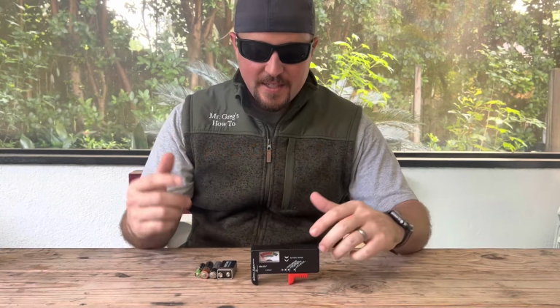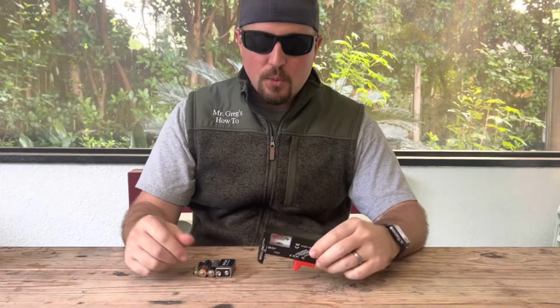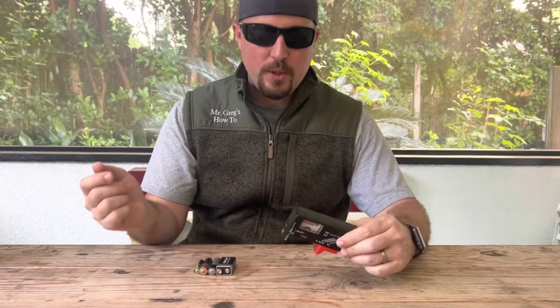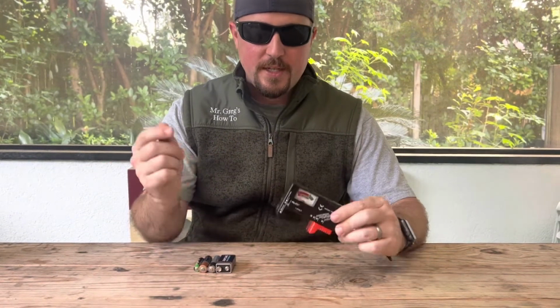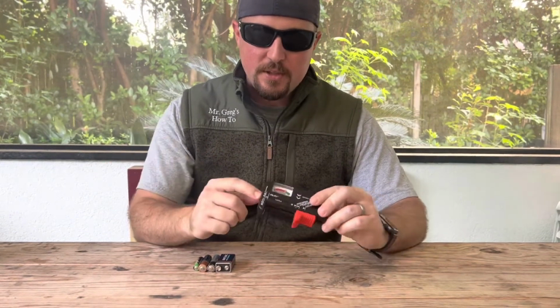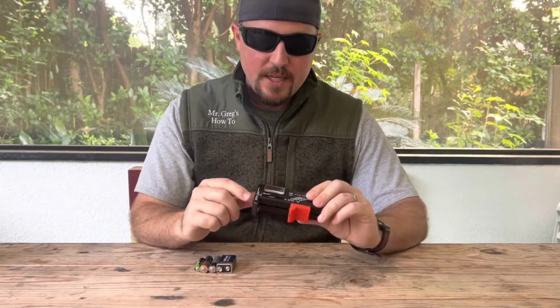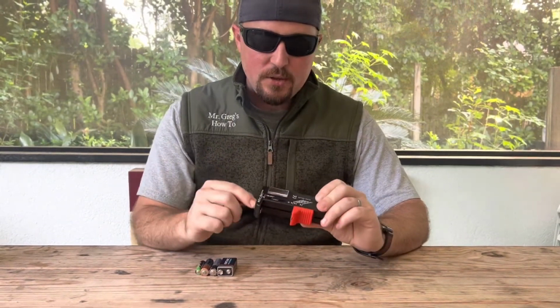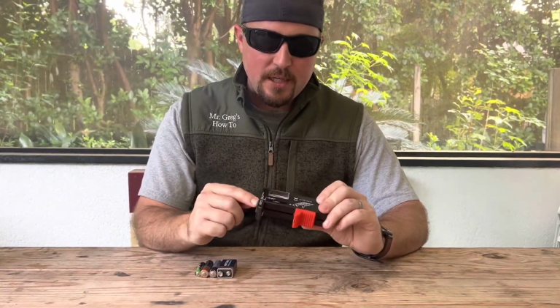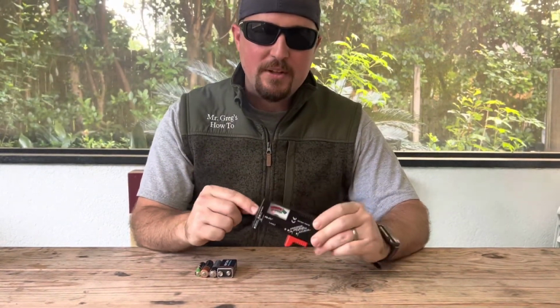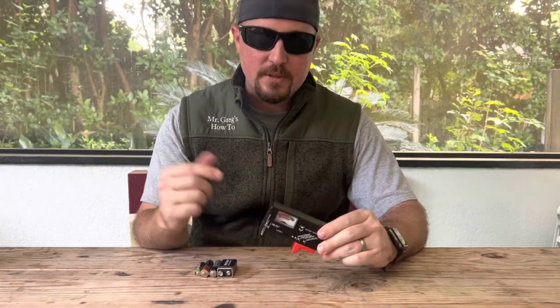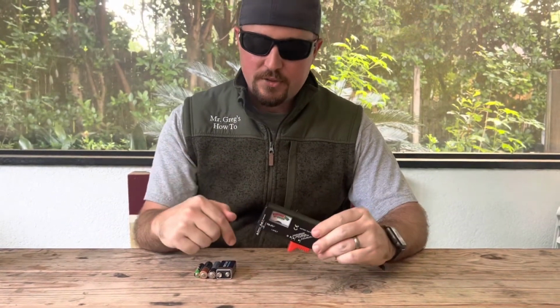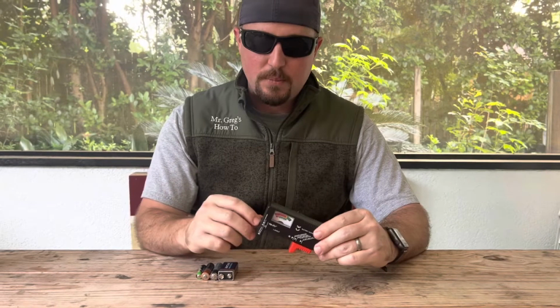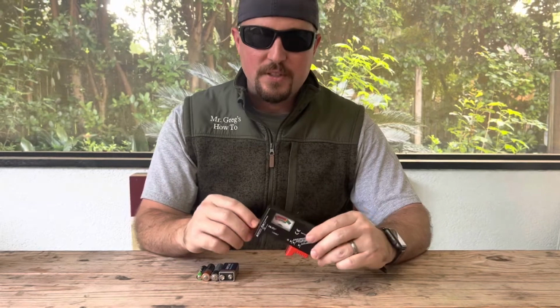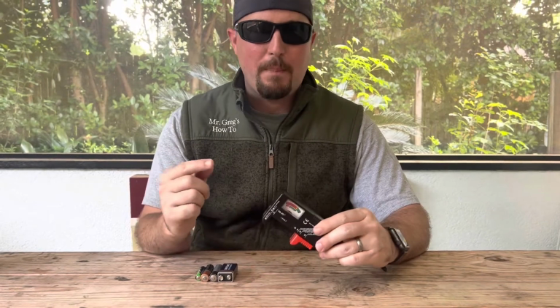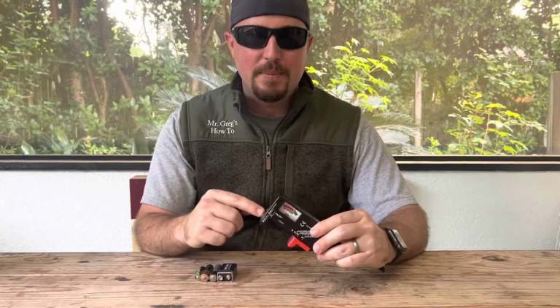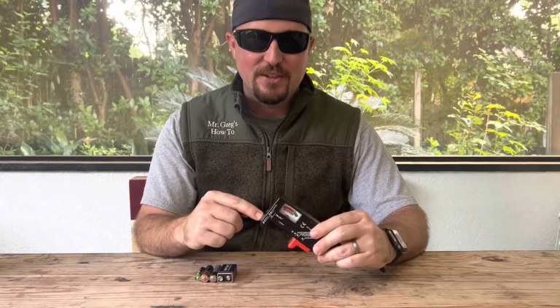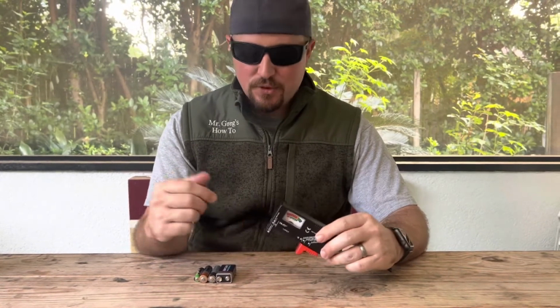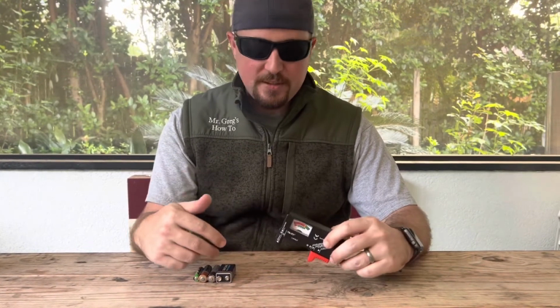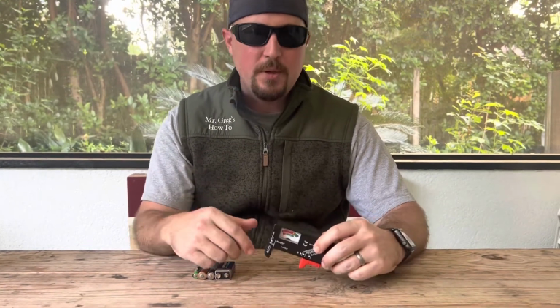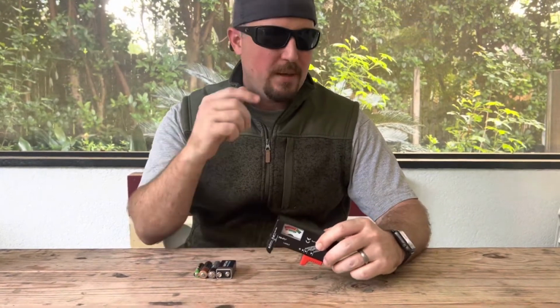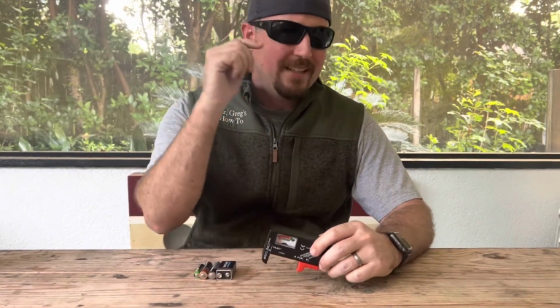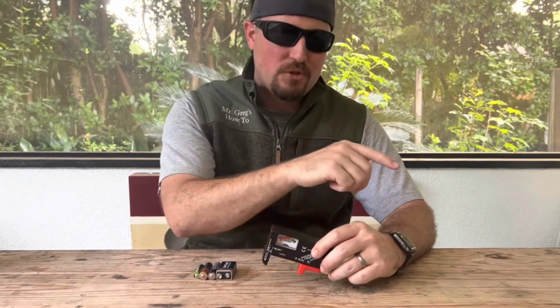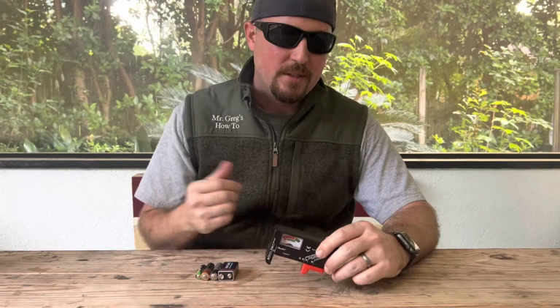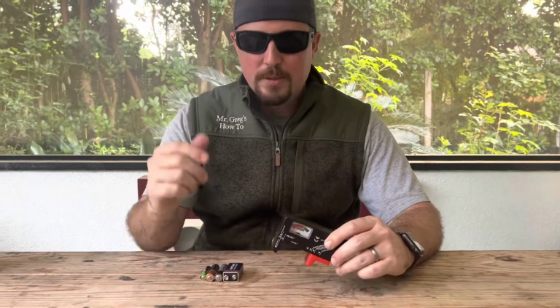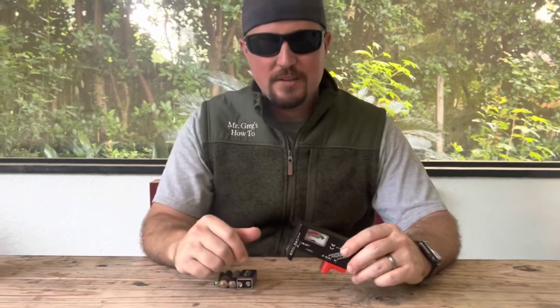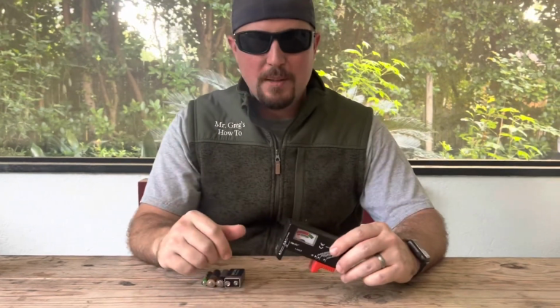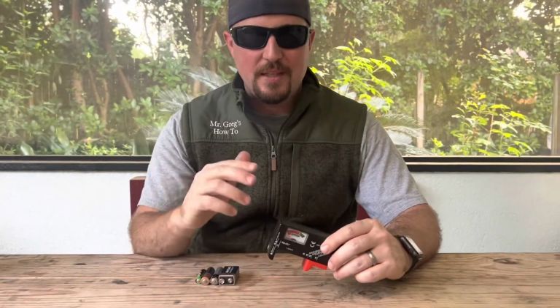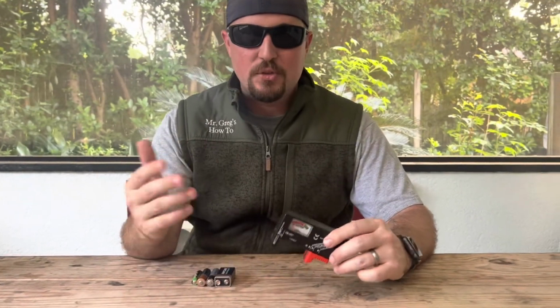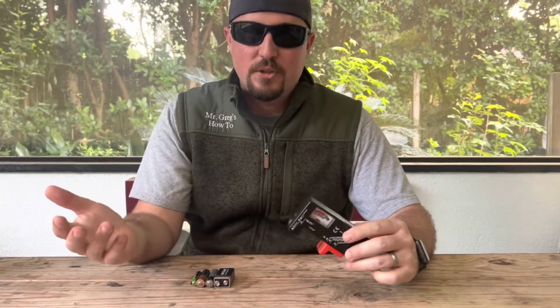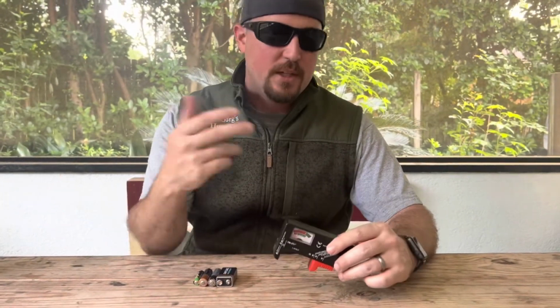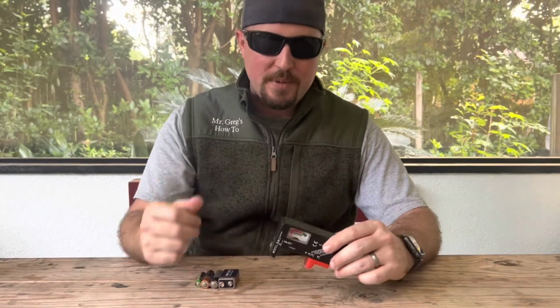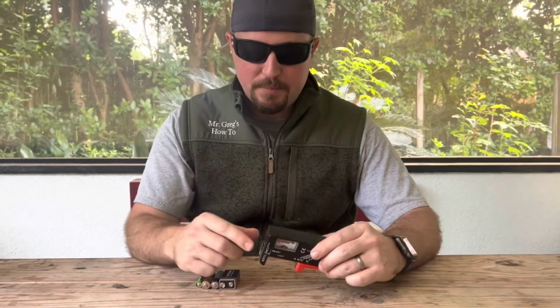Today we're going to show you a quick trick on how to use a household battery tester to test your household batteries. This is part of the back to basics series. So if you like this video, please go to the bottom right and hit that subscribe button — I really appreciate that. Also, any likes, comments, or questions you have, go ahead and put them in the comment box.